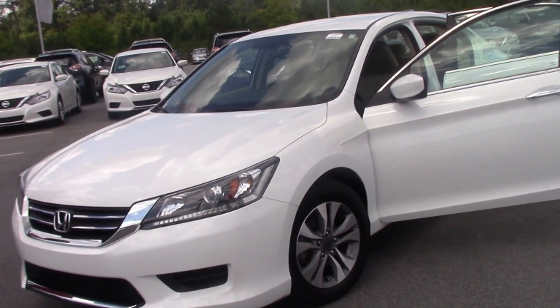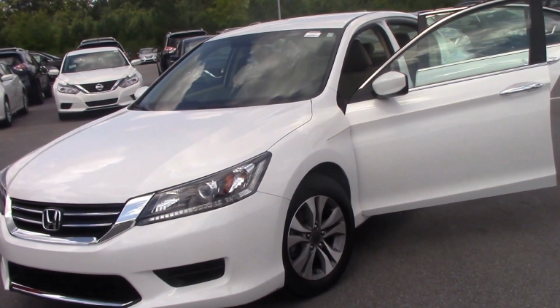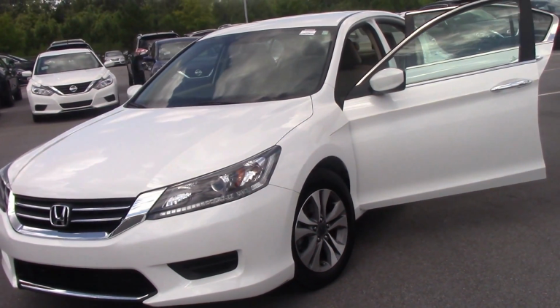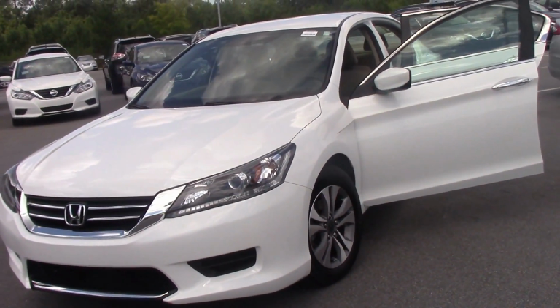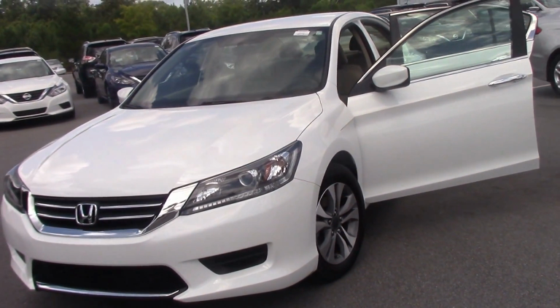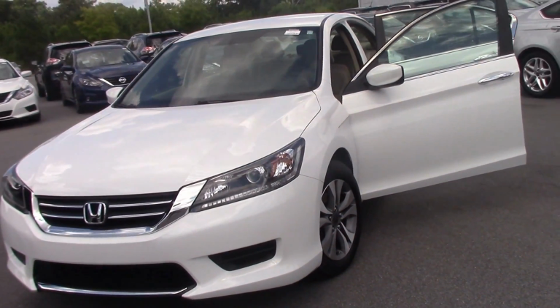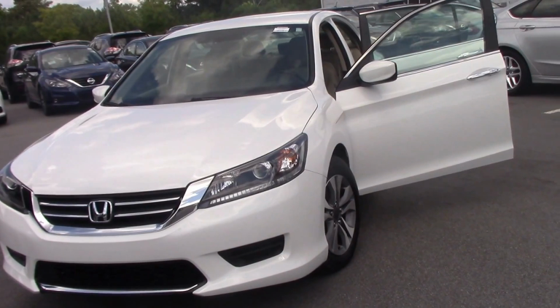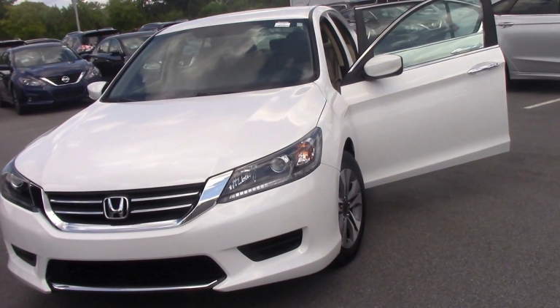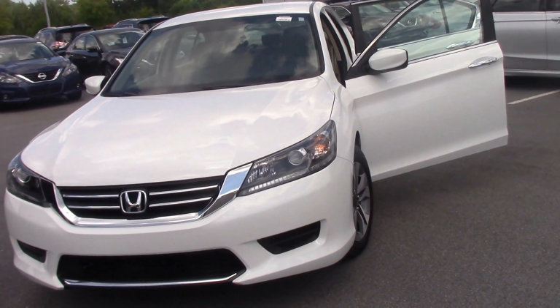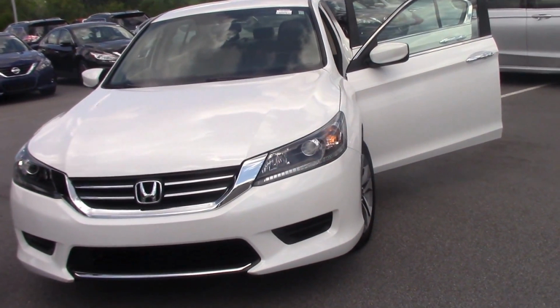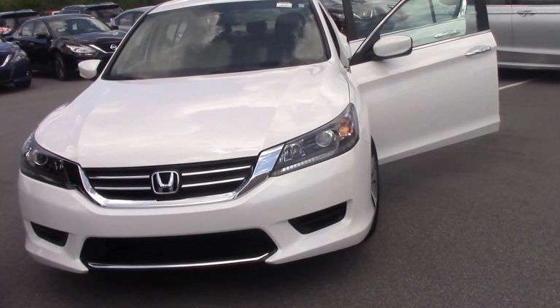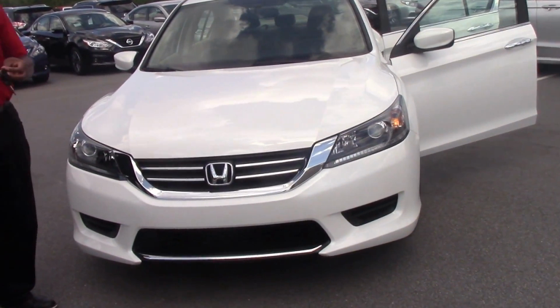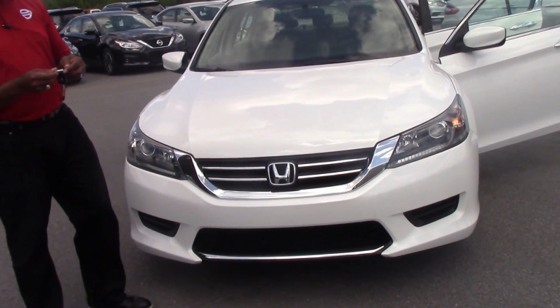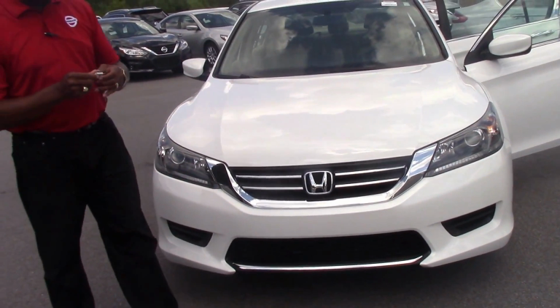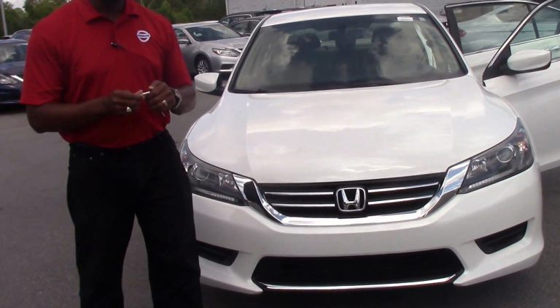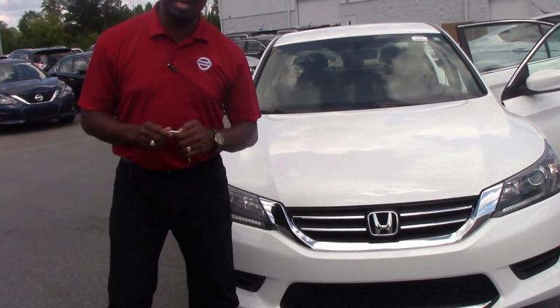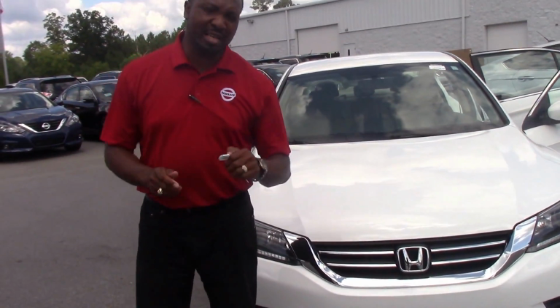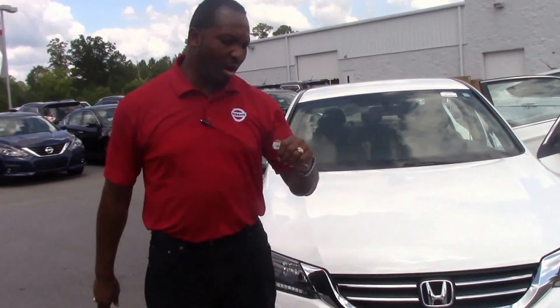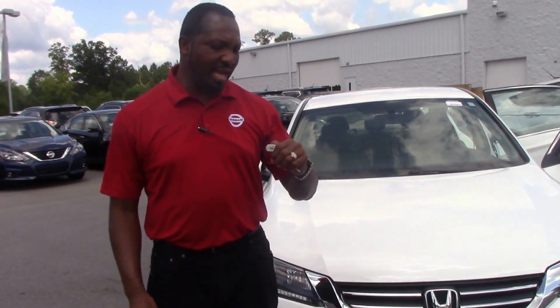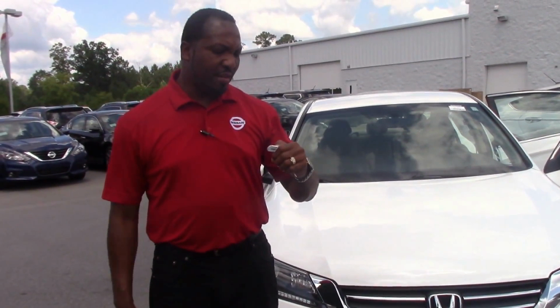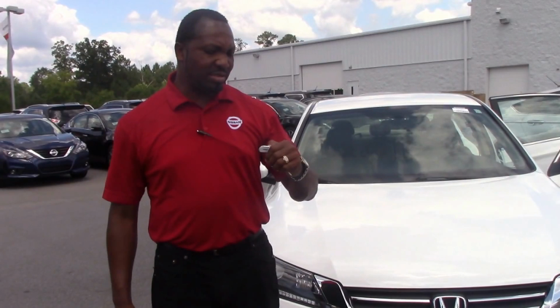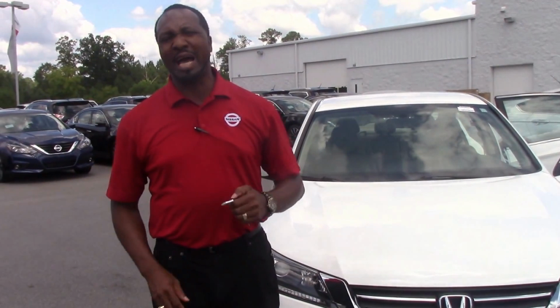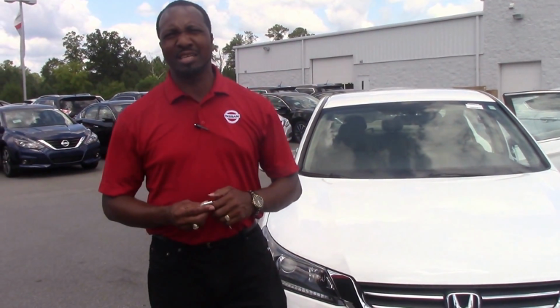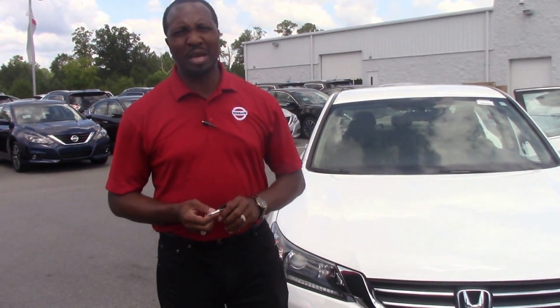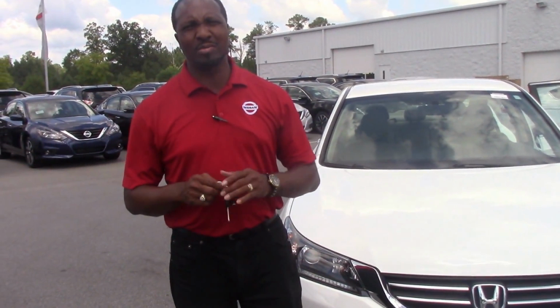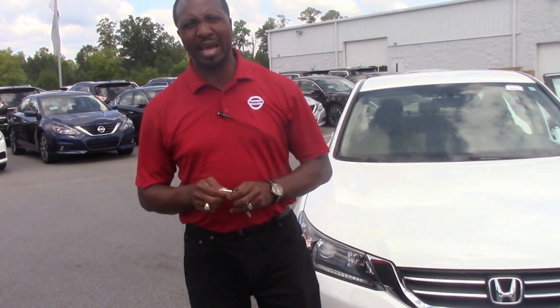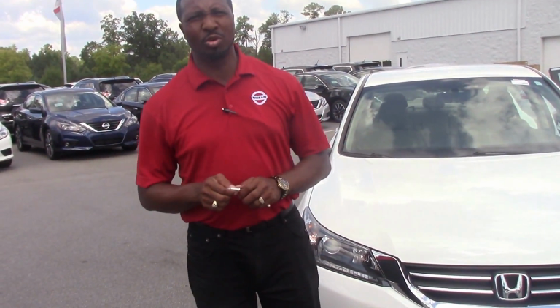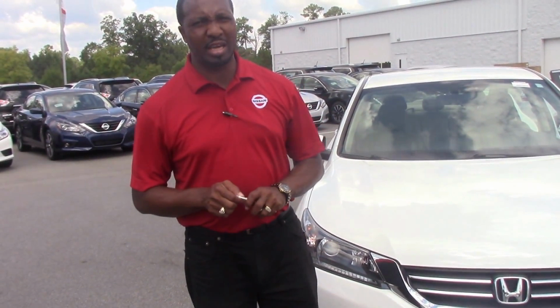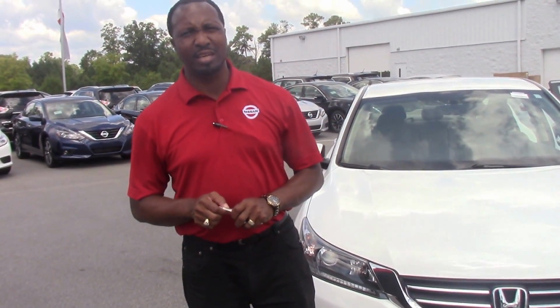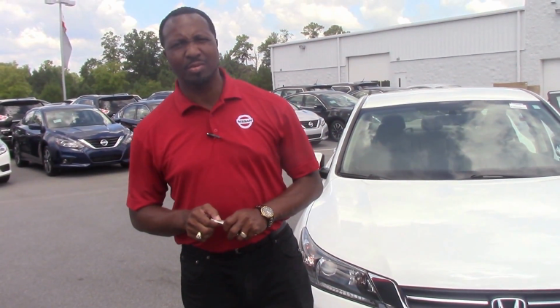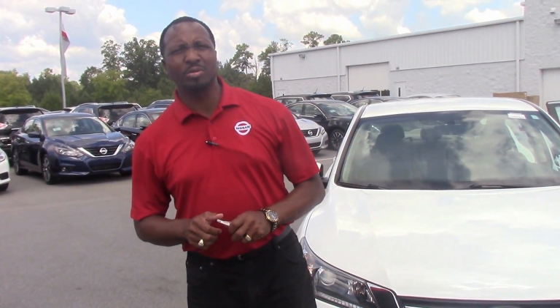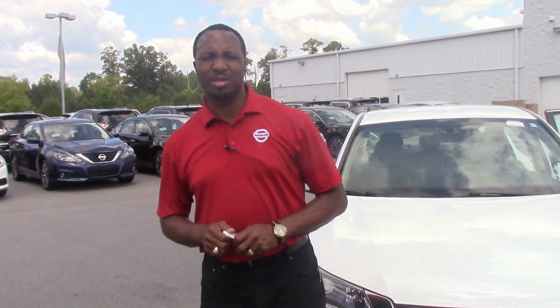You have got to come make sure you test drive this vehicle. It's a 2014 Honda Accord, once again stock number RH5096B. Make sure you come see me, A. Antonio Walker, here at the Nissan dealership. Hope to see you soon.